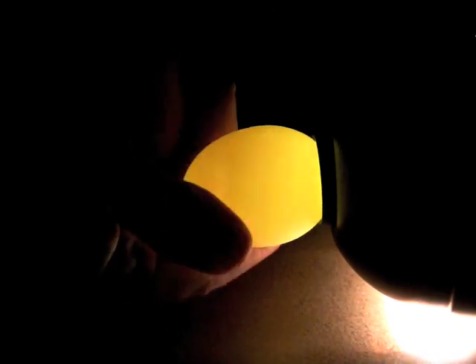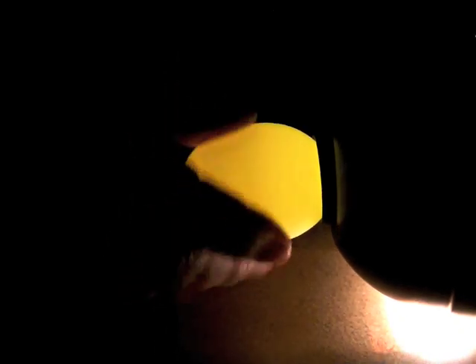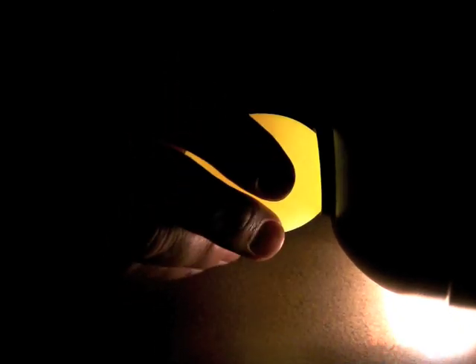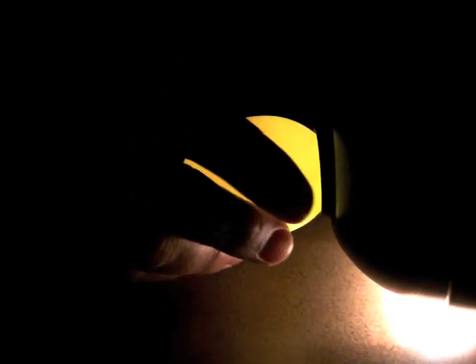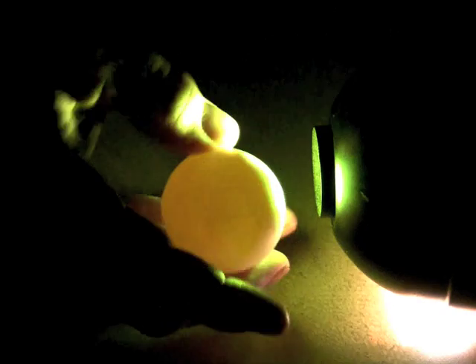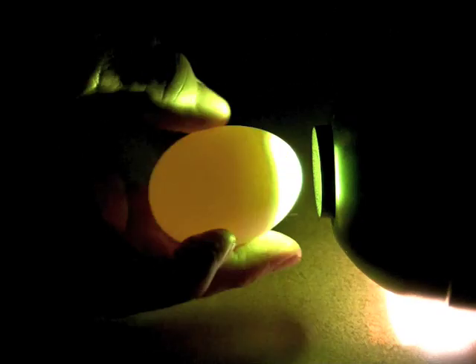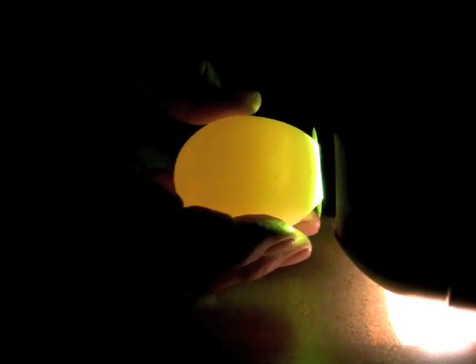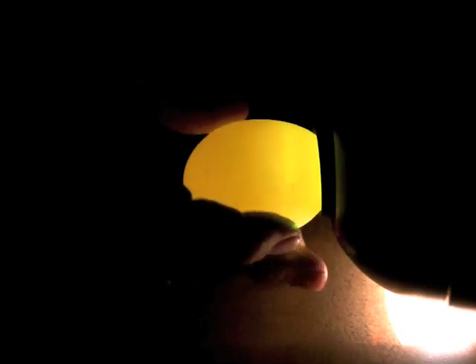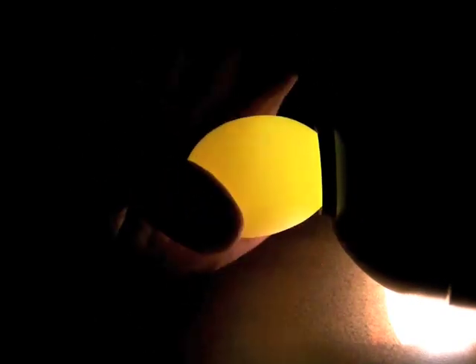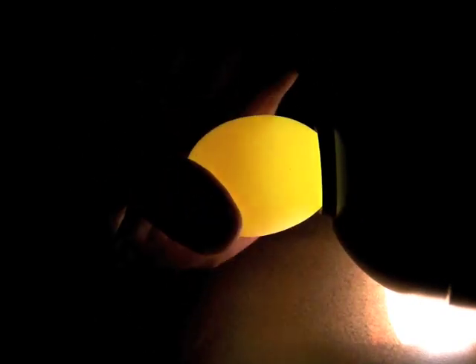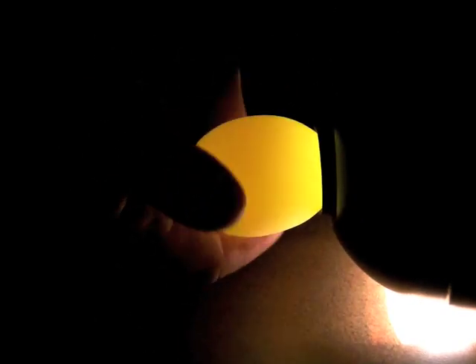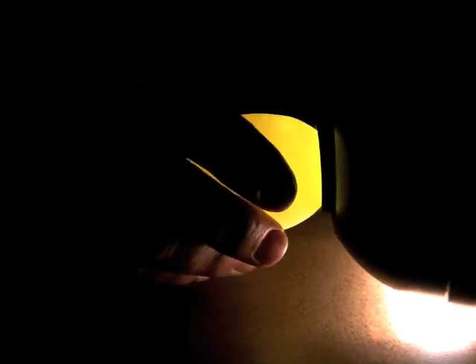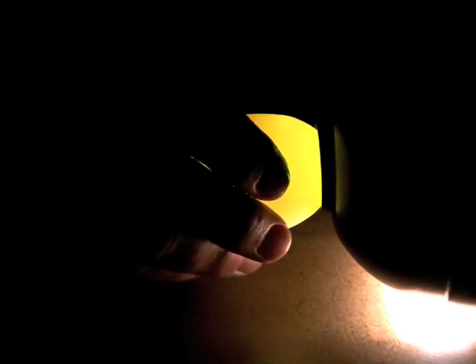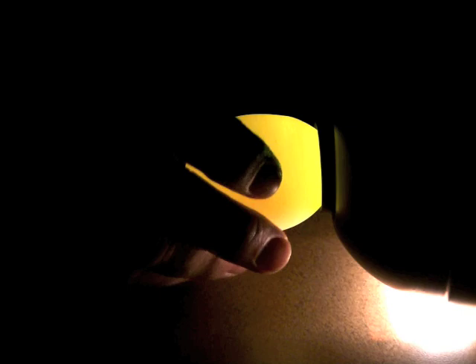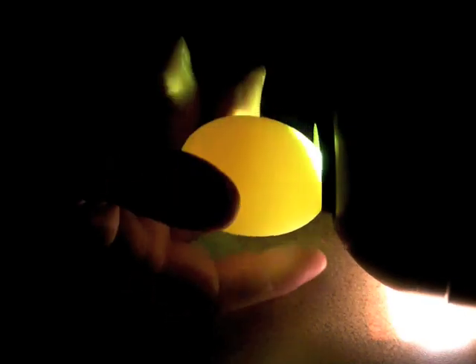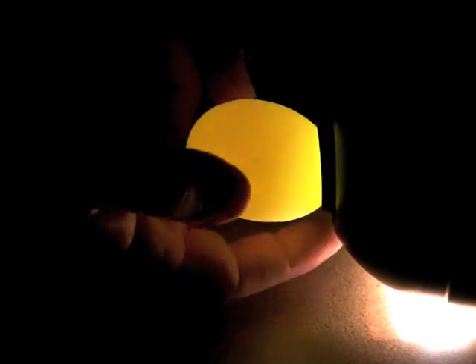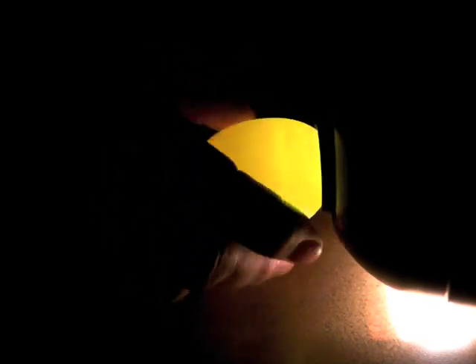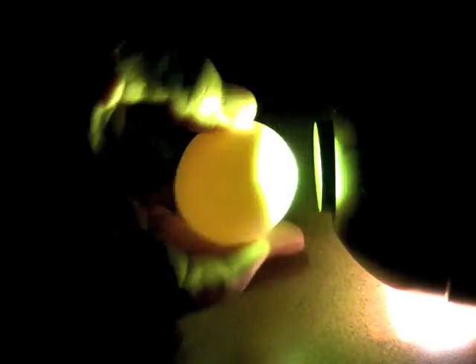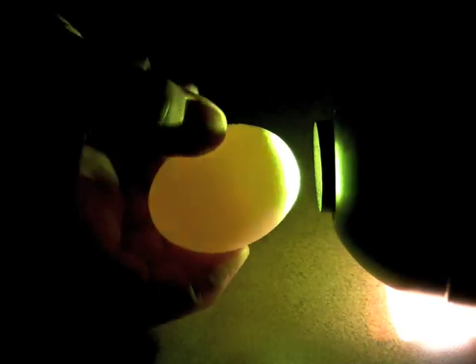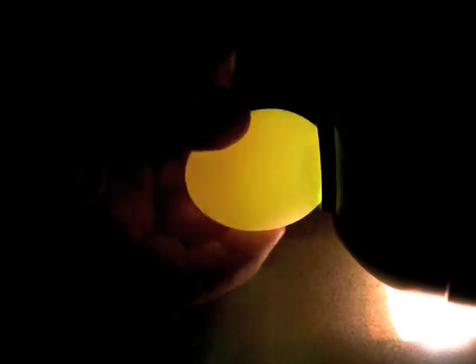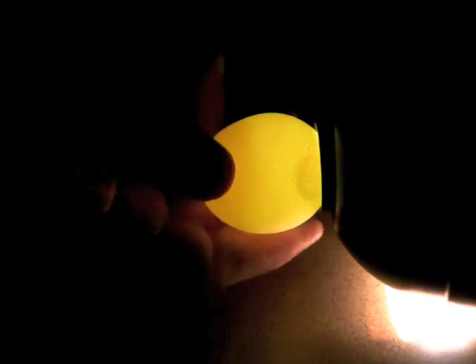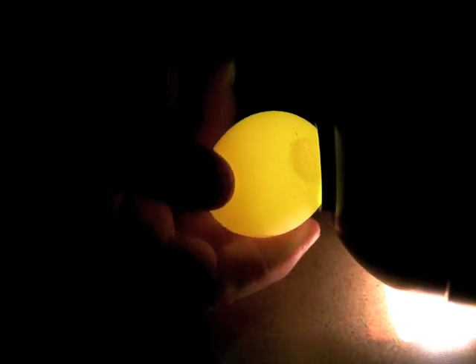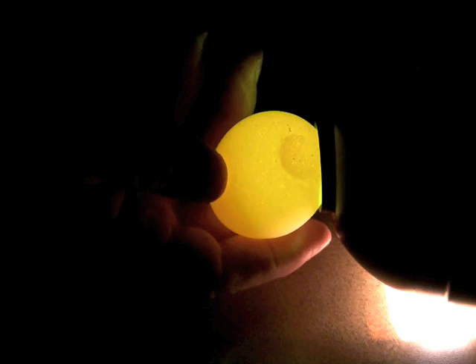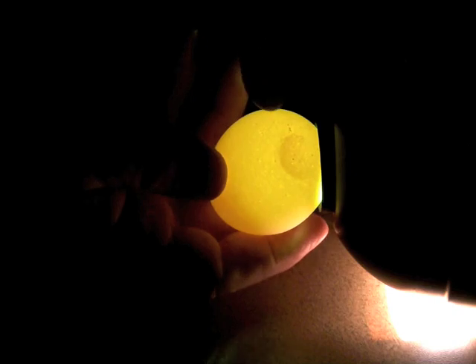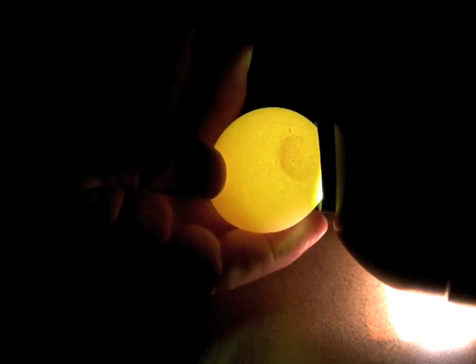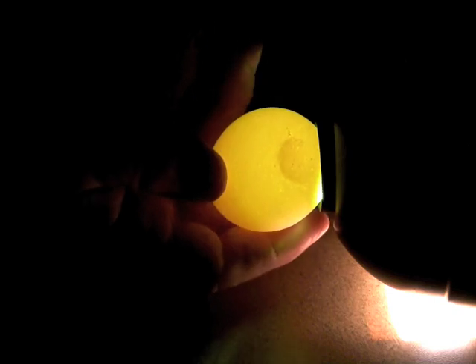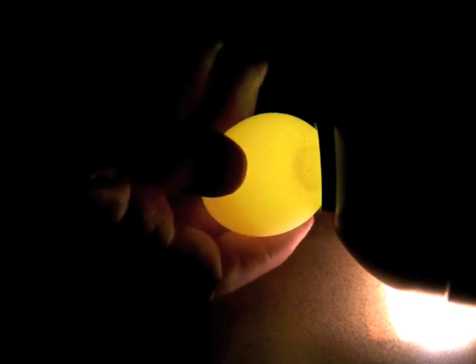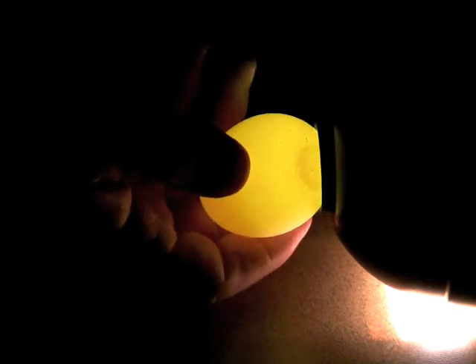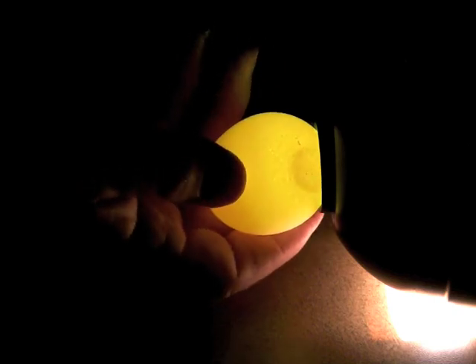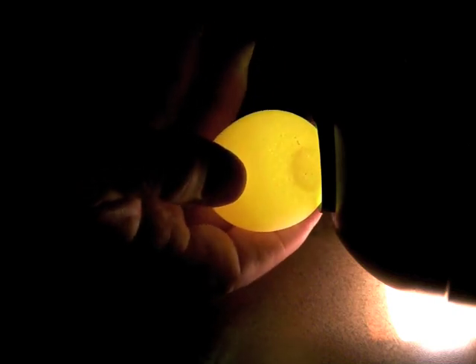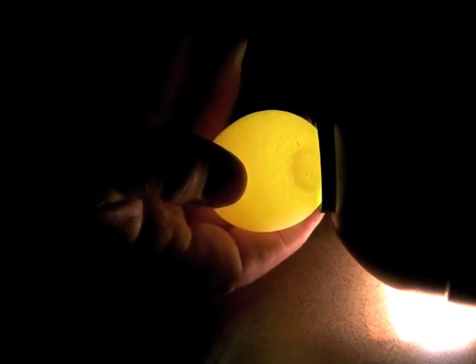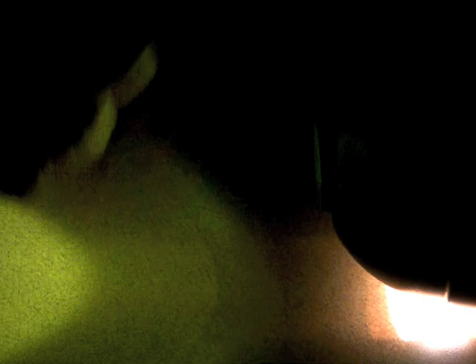Next, spin the egg while up to the aperture, watching the yolk go around inside the egg. Do this from both ends of the egg and look for blood spots or meat spots. If there are none, then grade the egg by the size of the air cell.